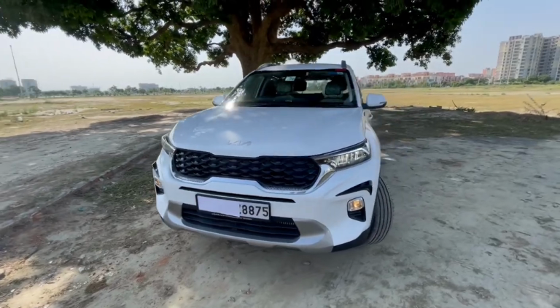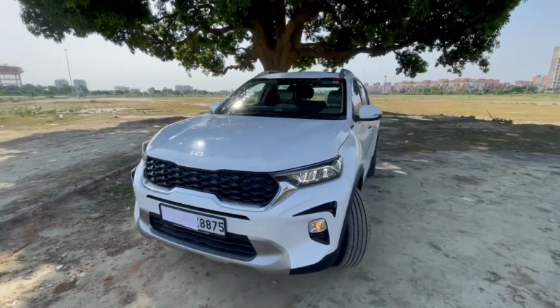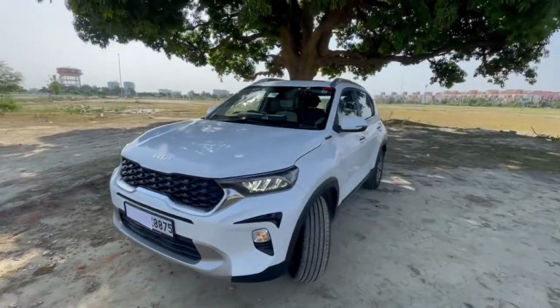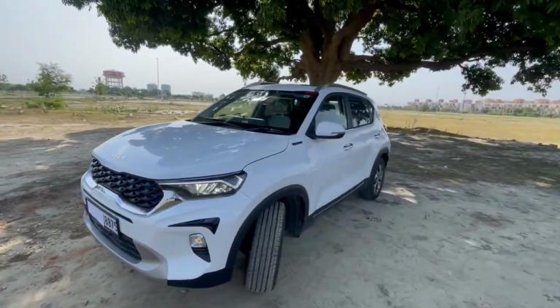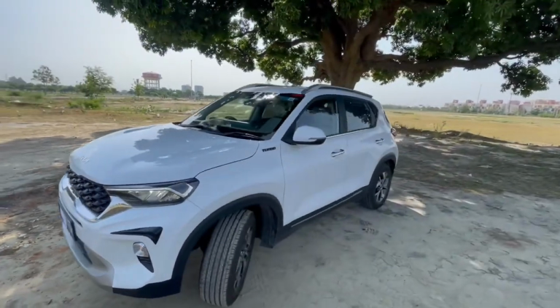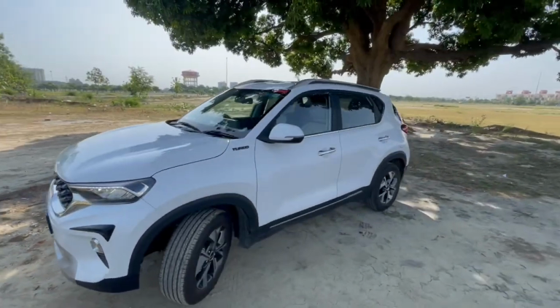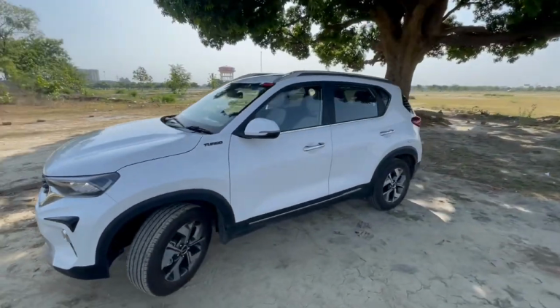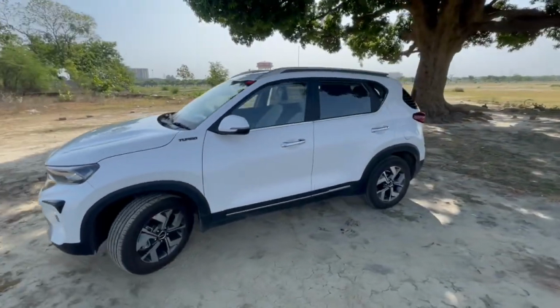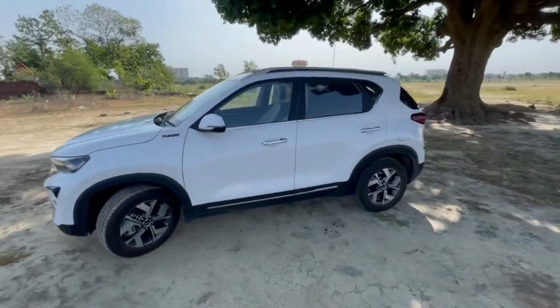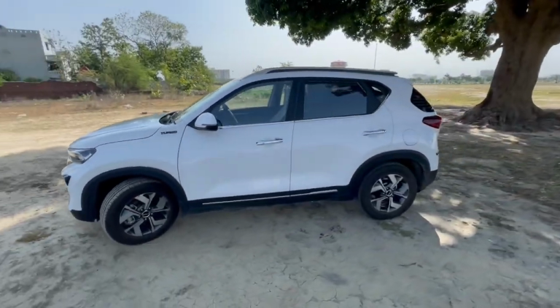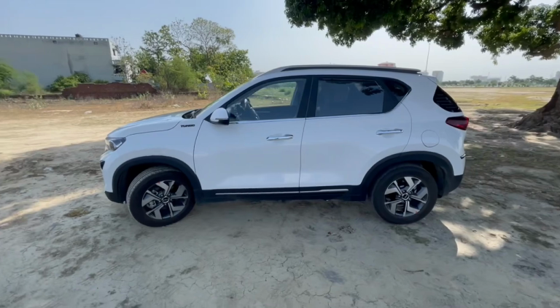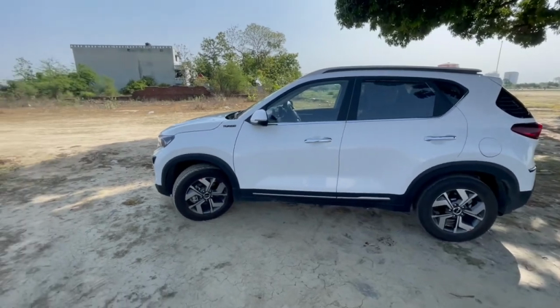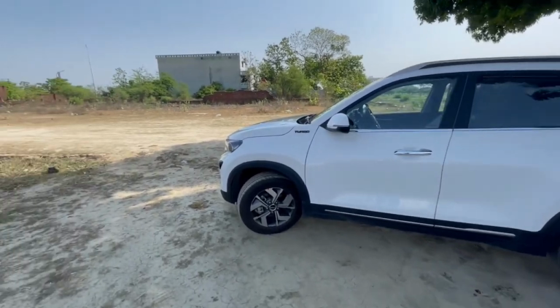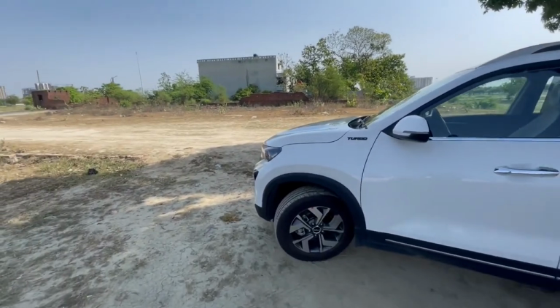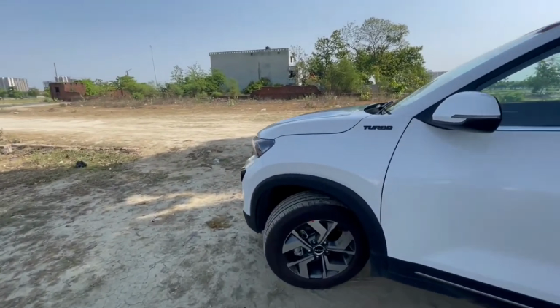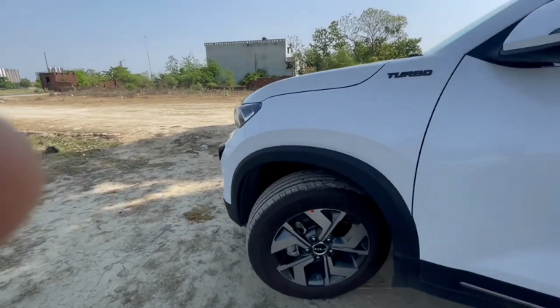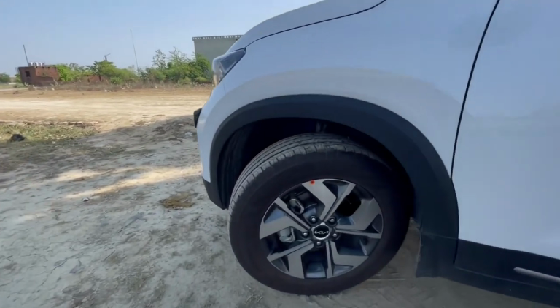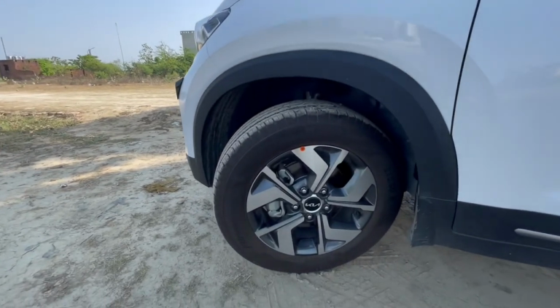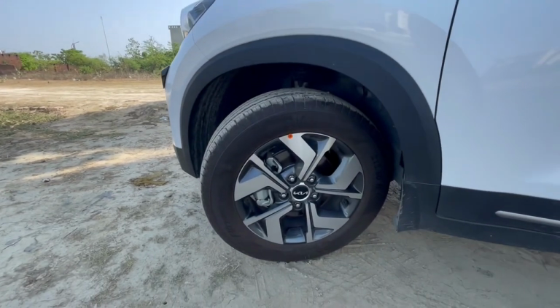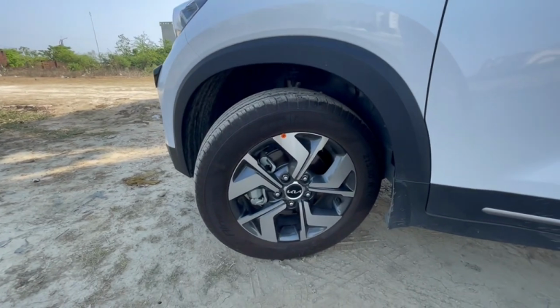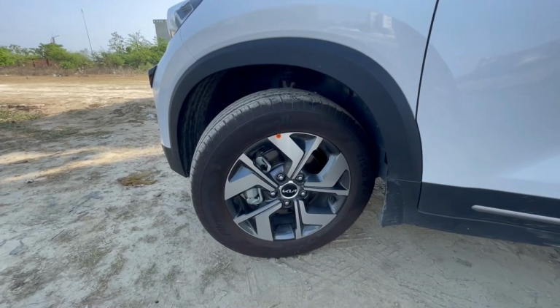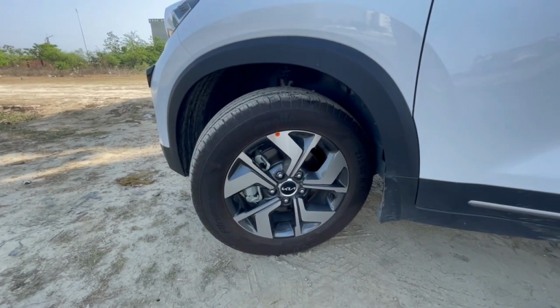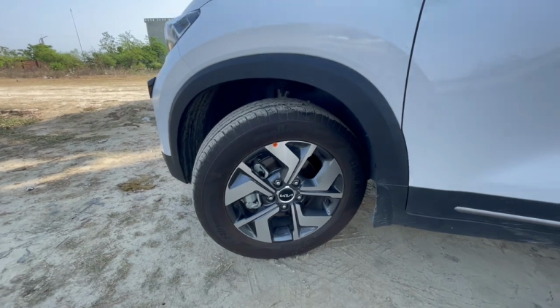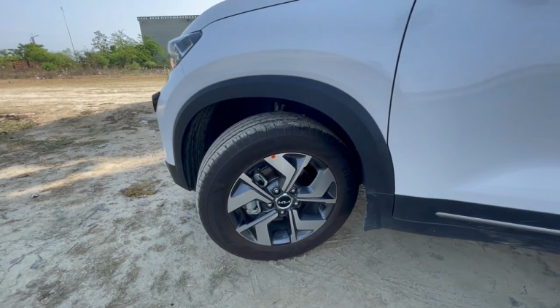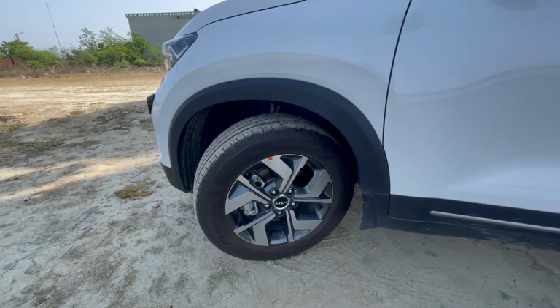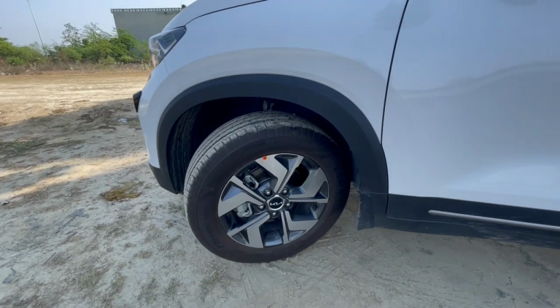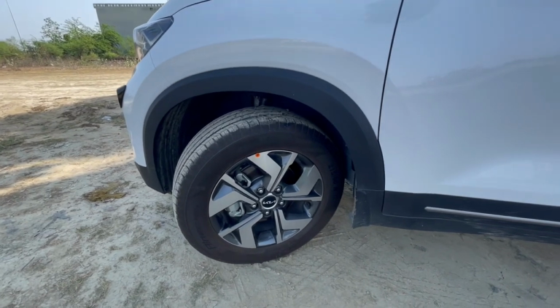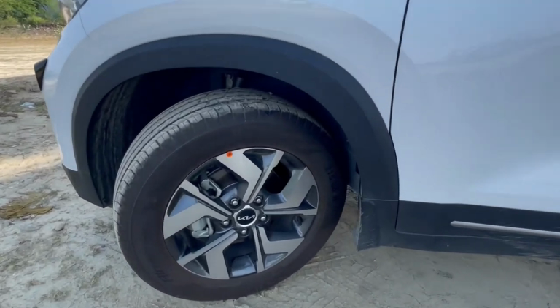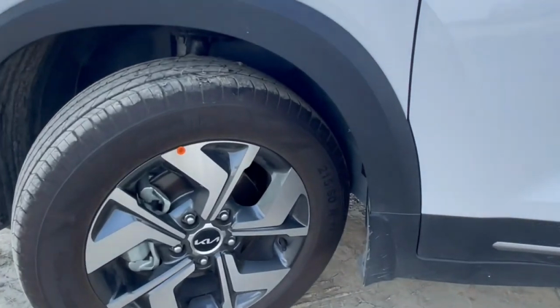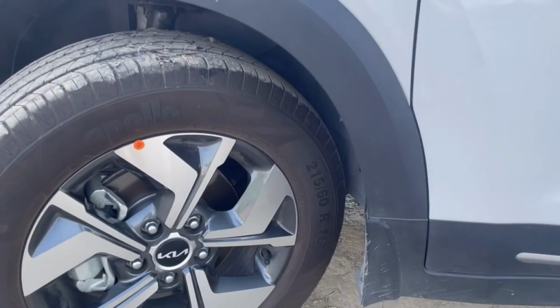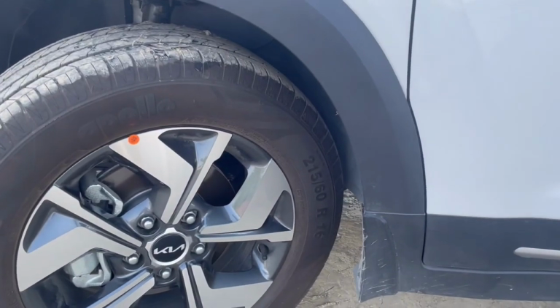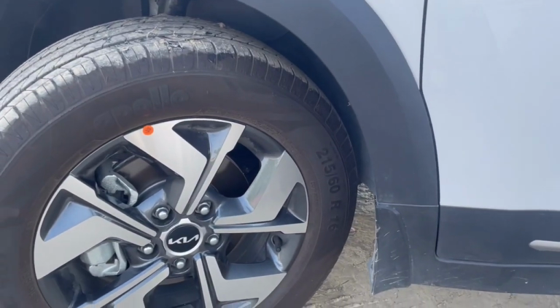Now coming to the side of the car. Talking about the alloys, we have machine cut 16 inch alloys. And the tire profile is 215/60R16.